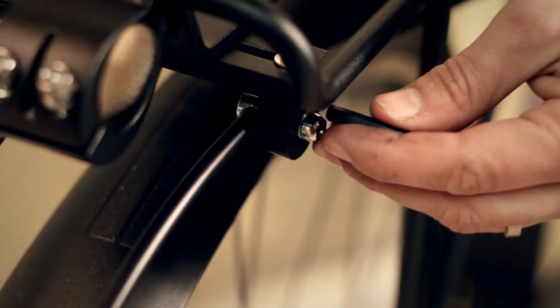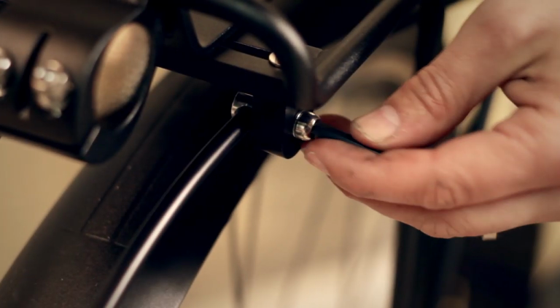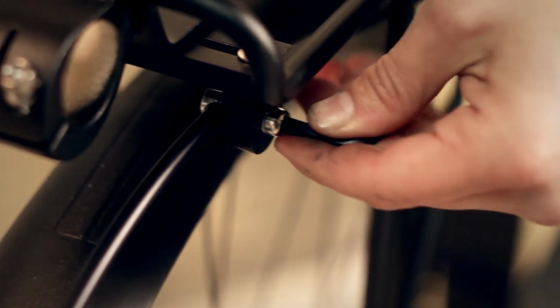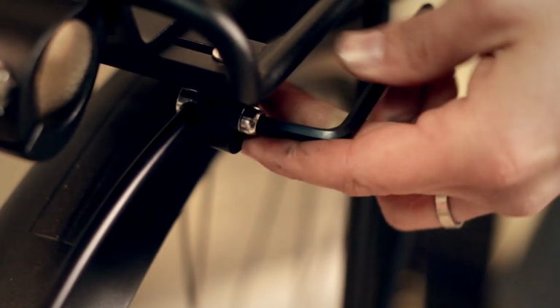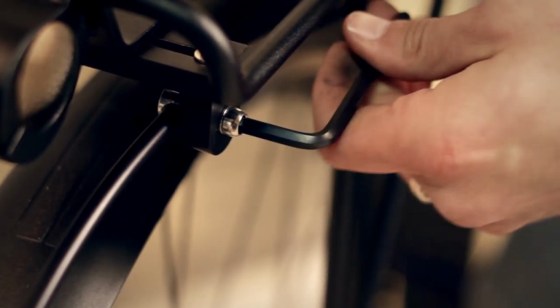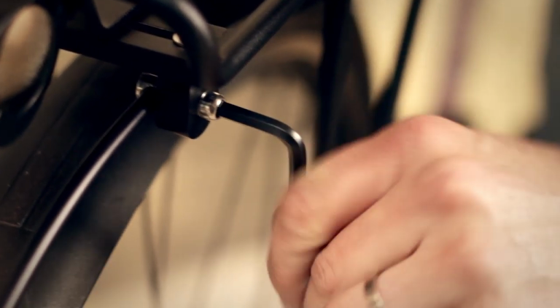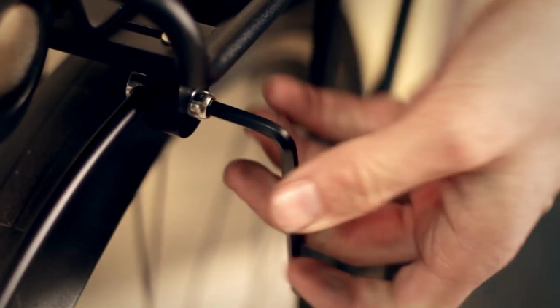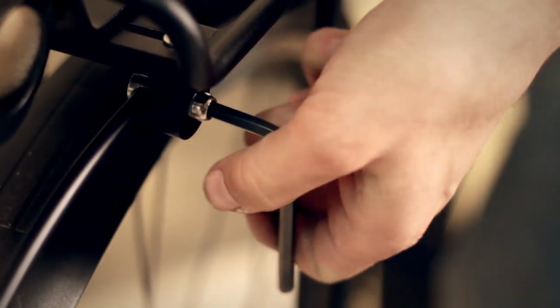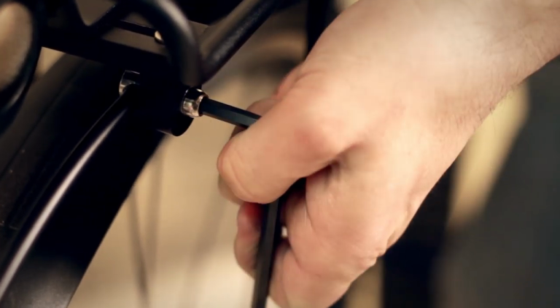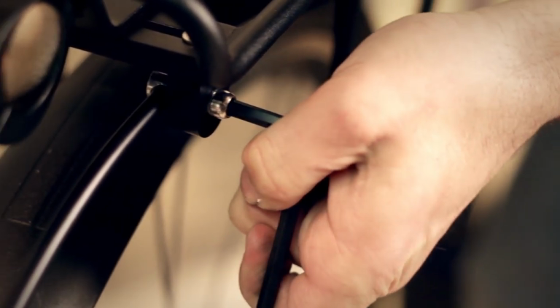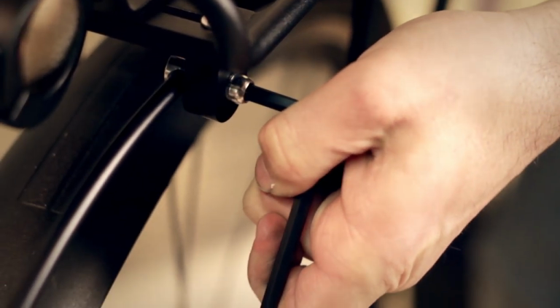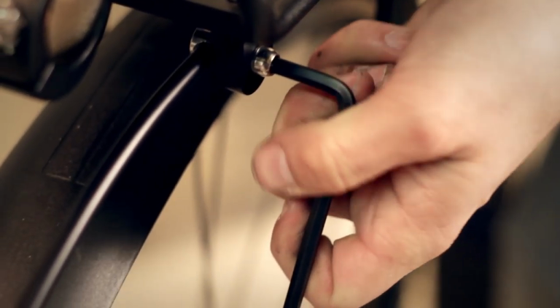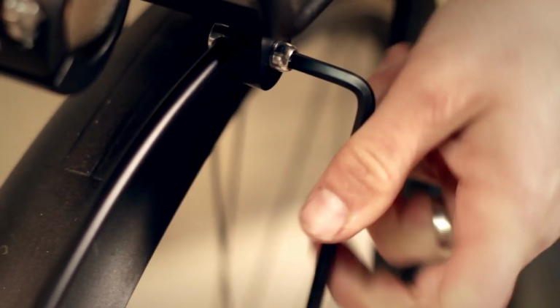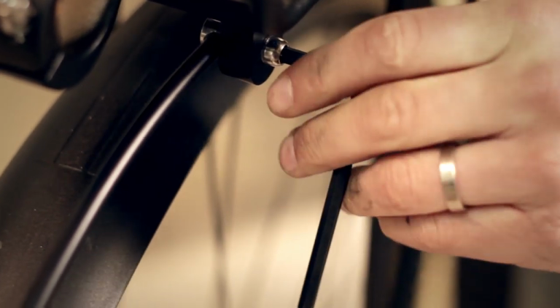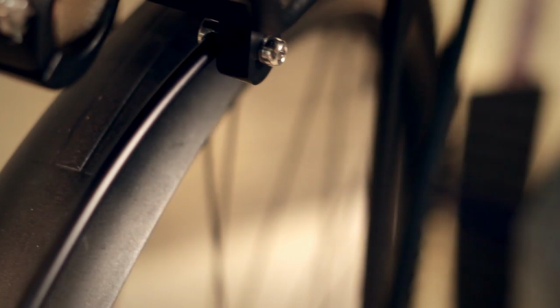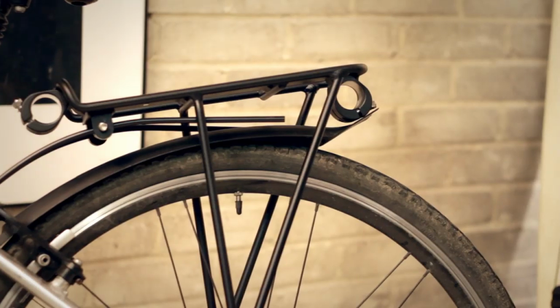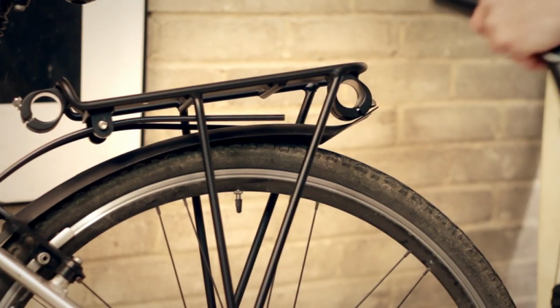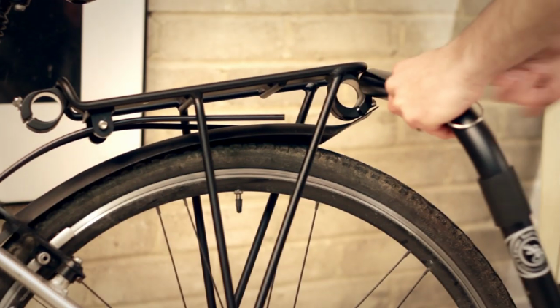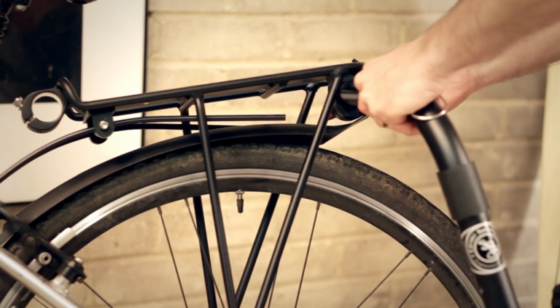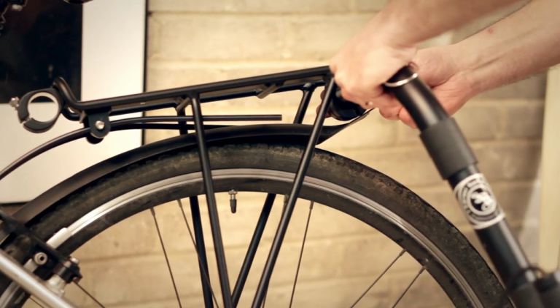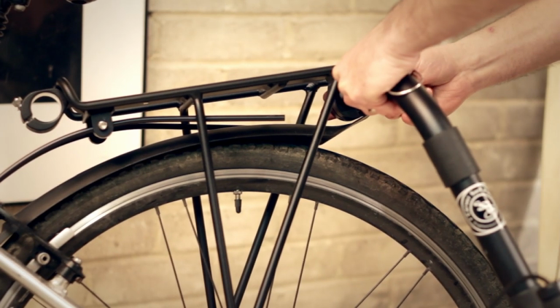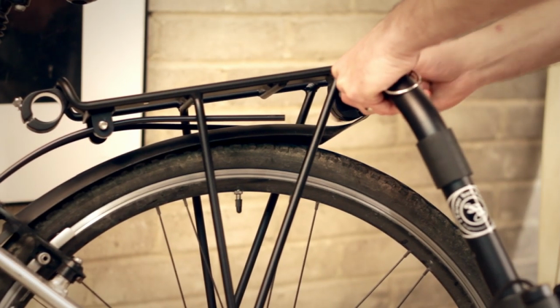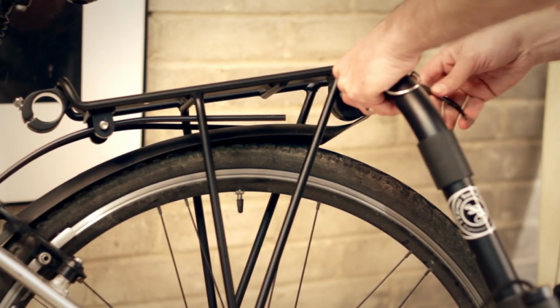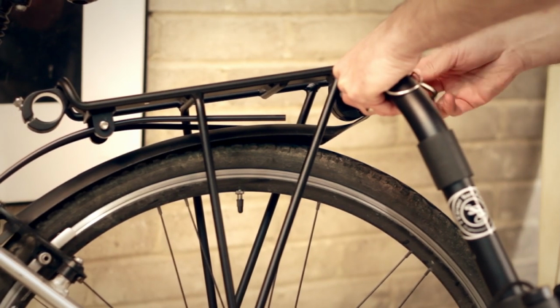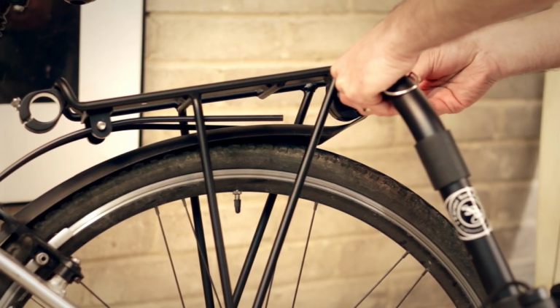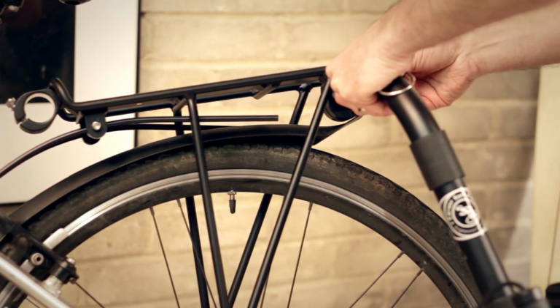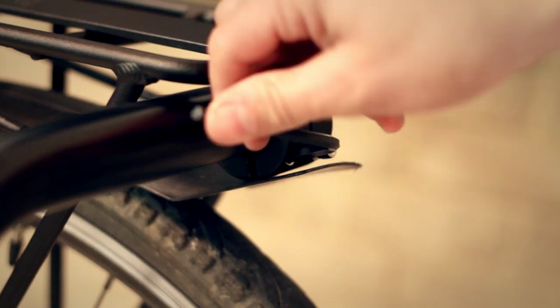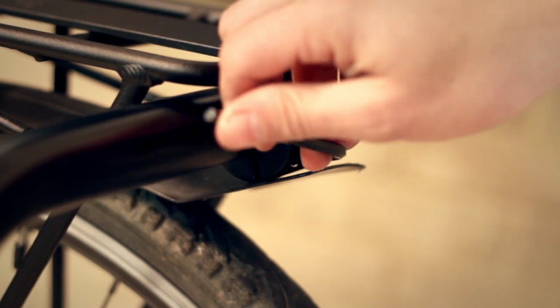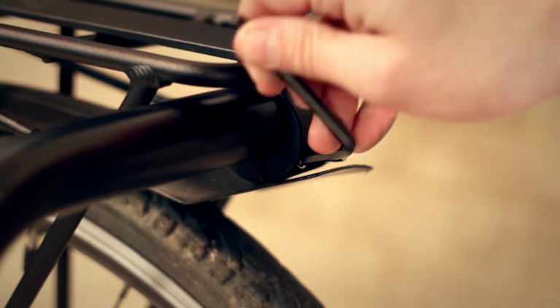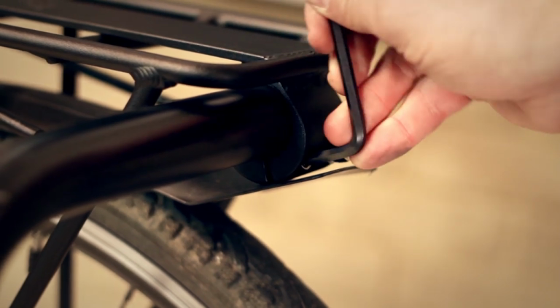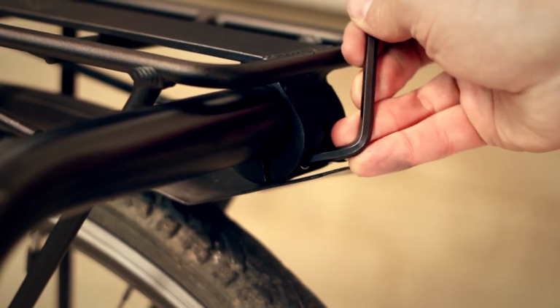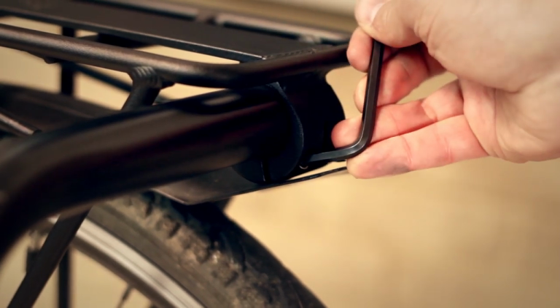Once the rack arms are attached, we'll just need to secure them to the pannier rack by tightening the hex bolts. The next step is to attach the rack arms — we simply slide them in, and then tighten the tension screws using the hex key.